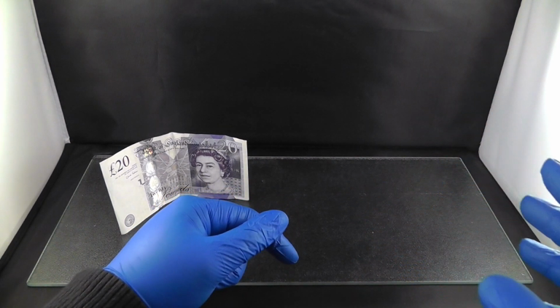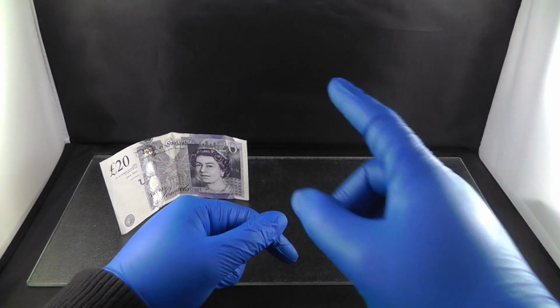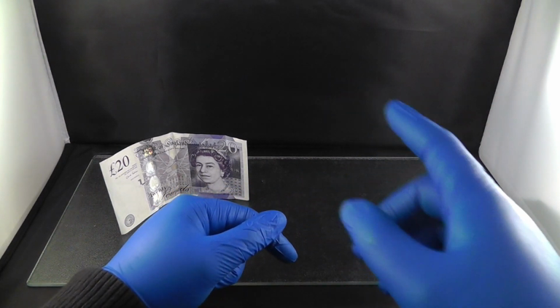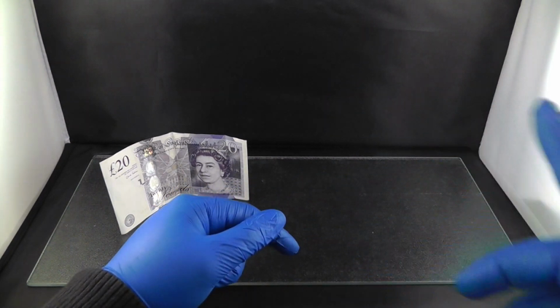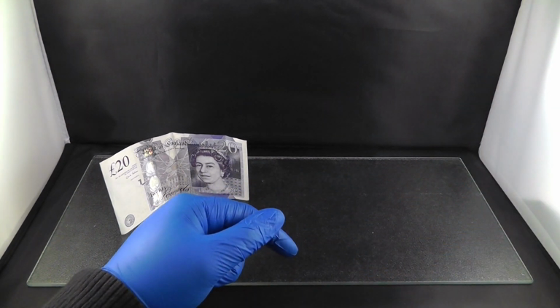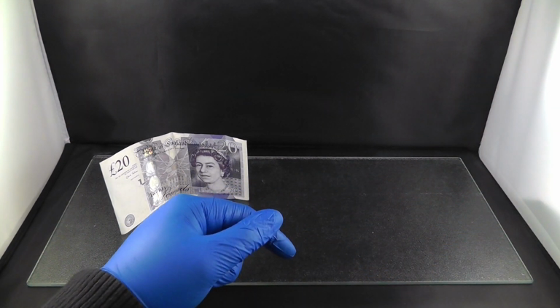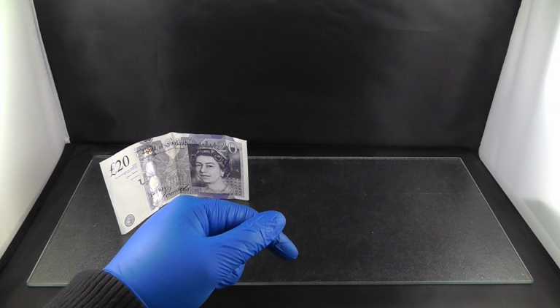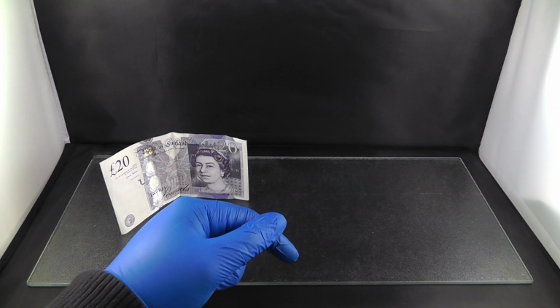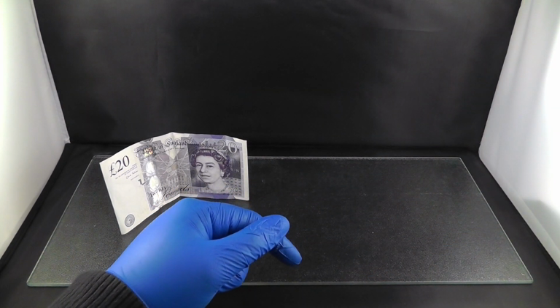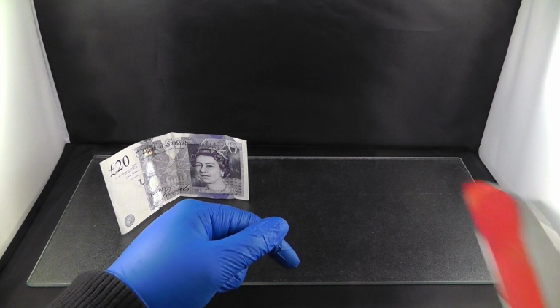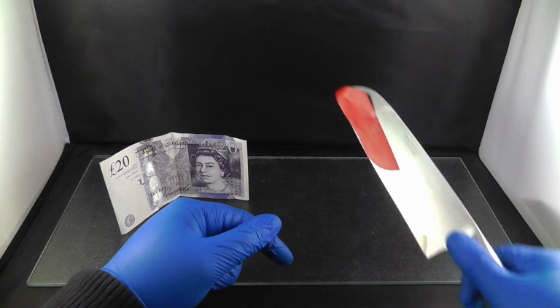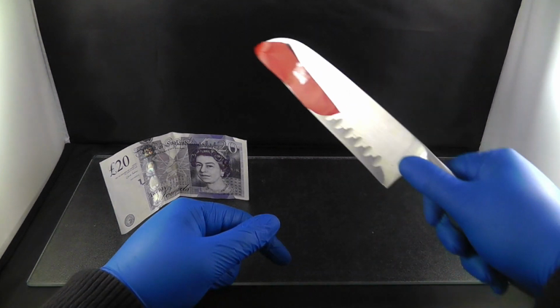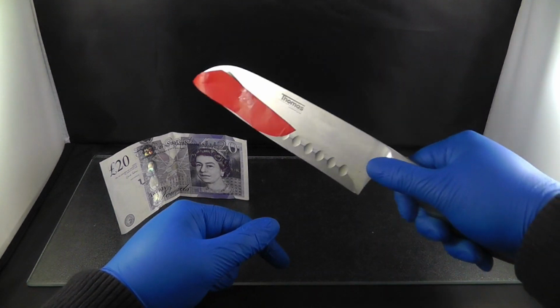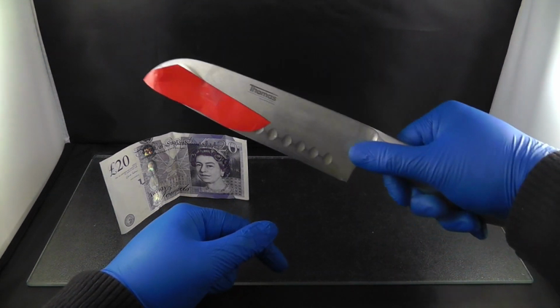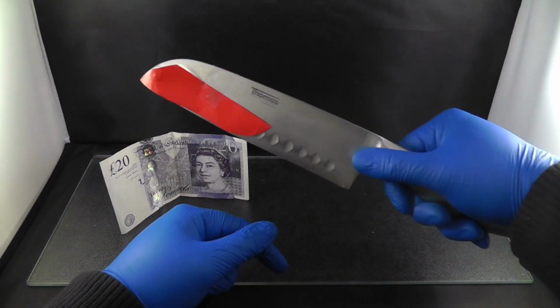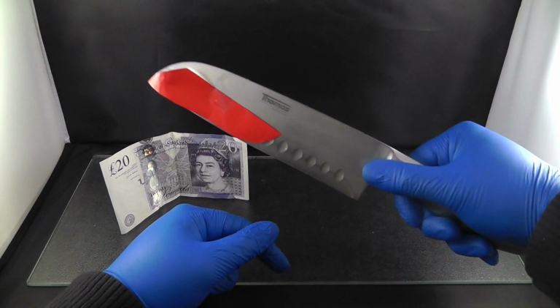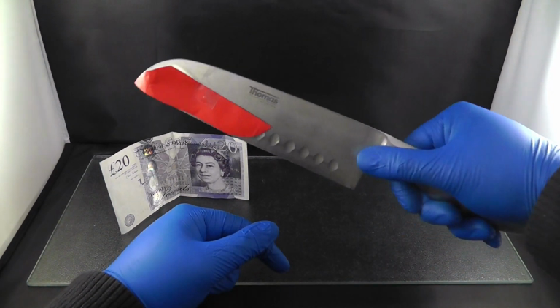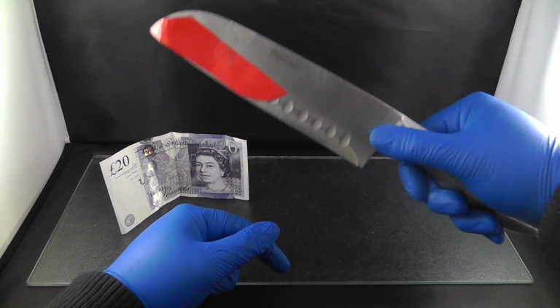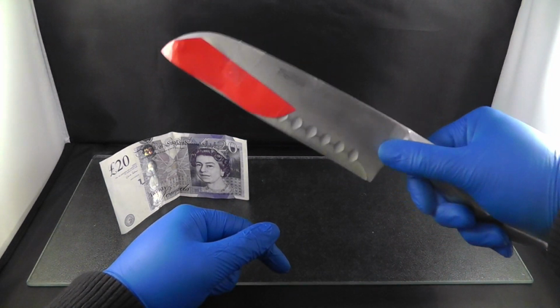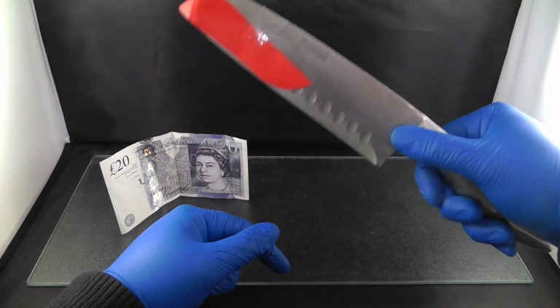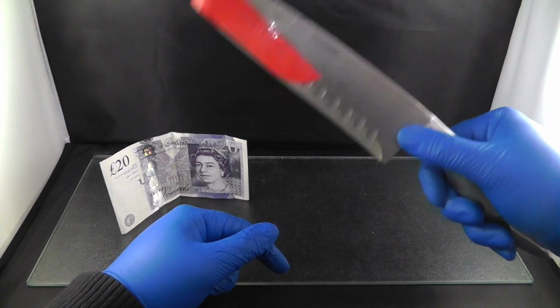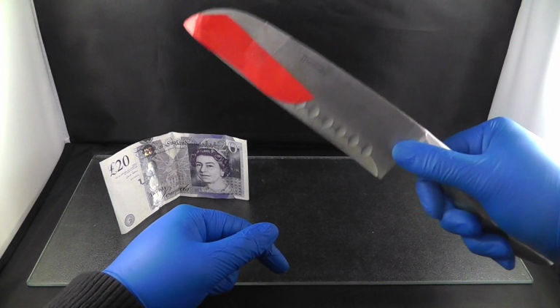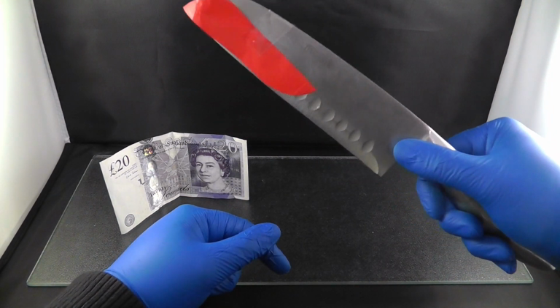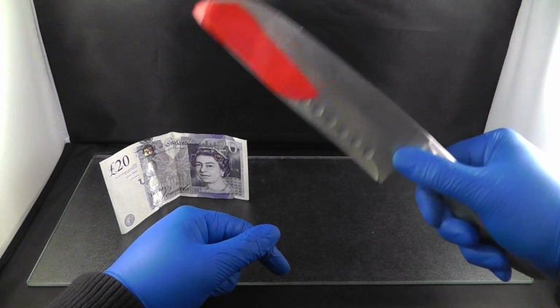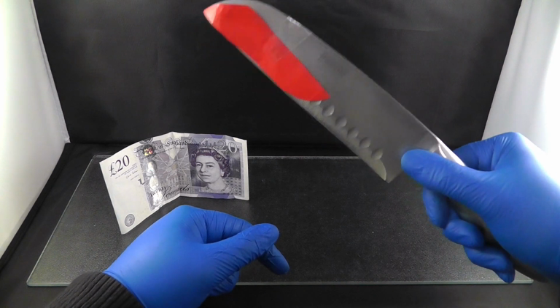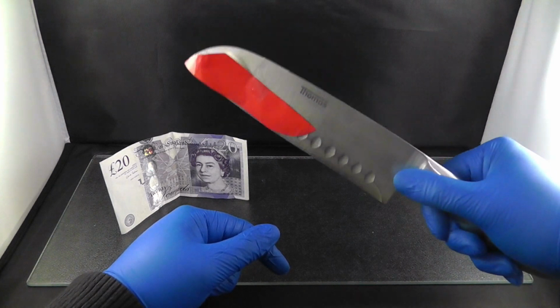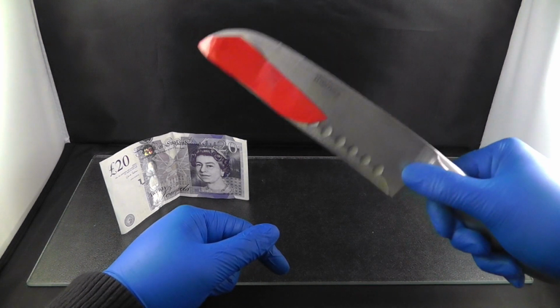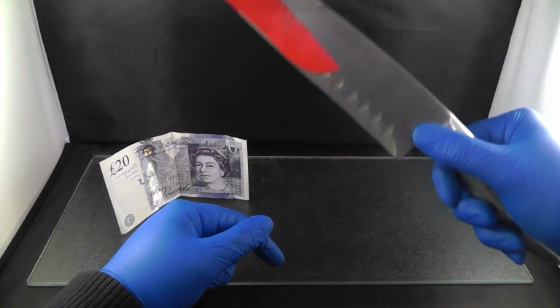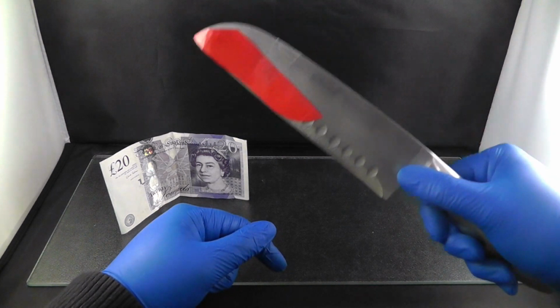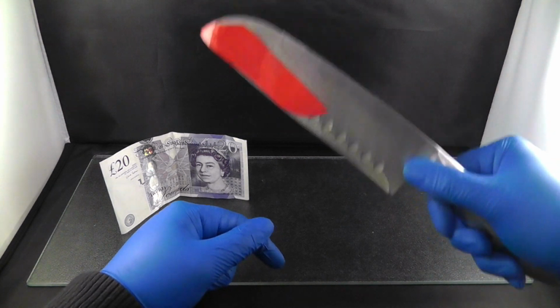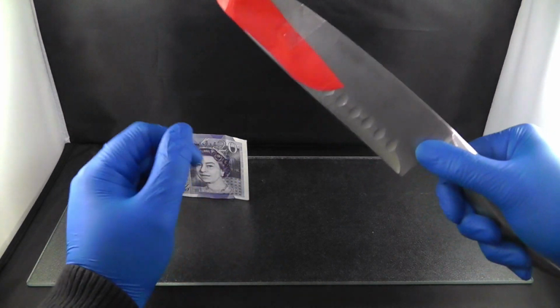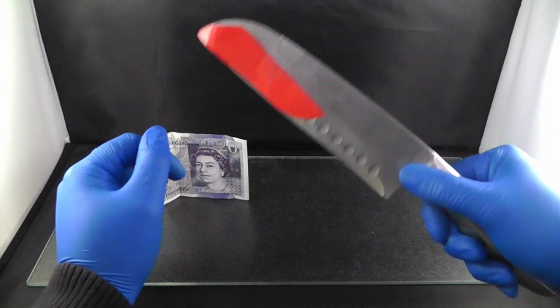Okay, let's try this one. There we are — there is my knife. As you can see it is red and very hot, and now we are going to go and try to cut the money.